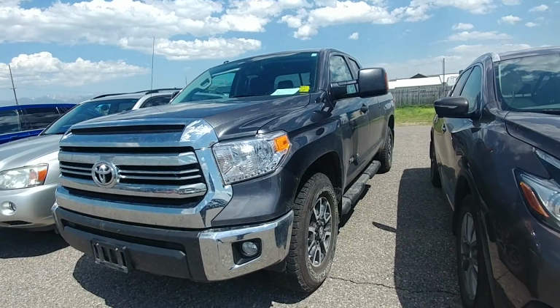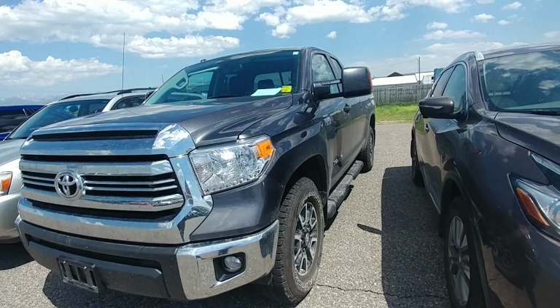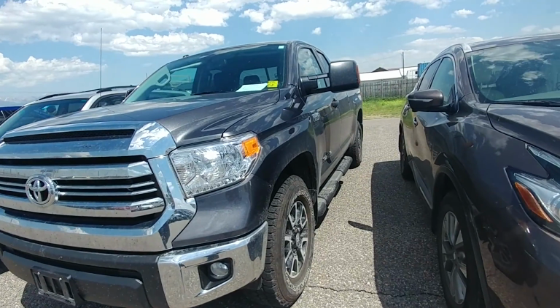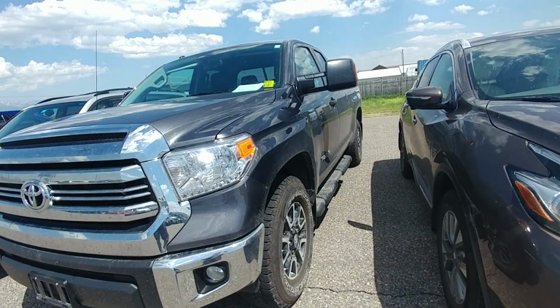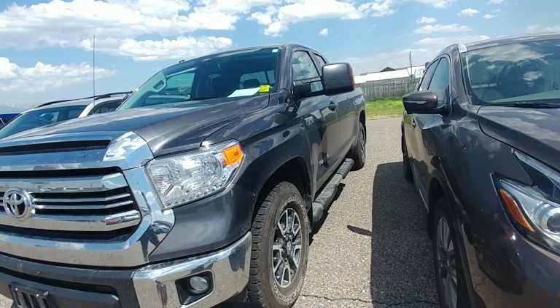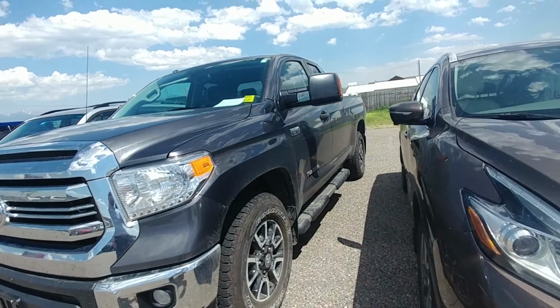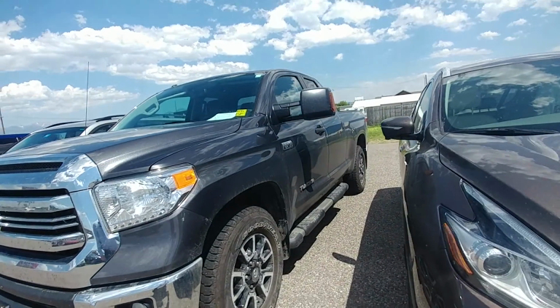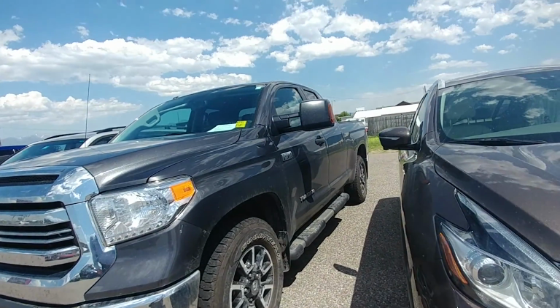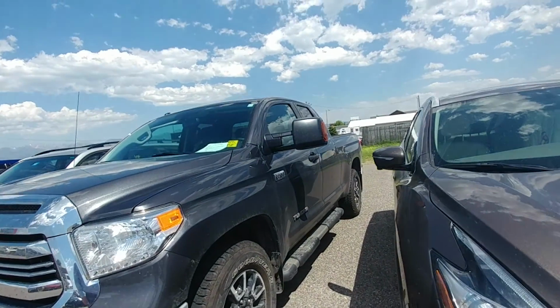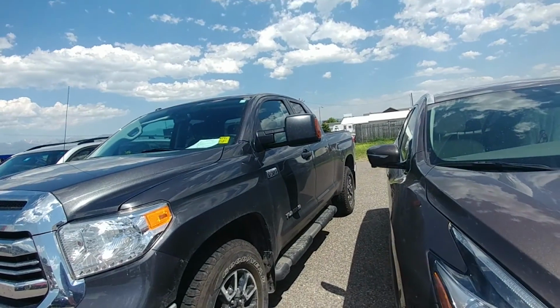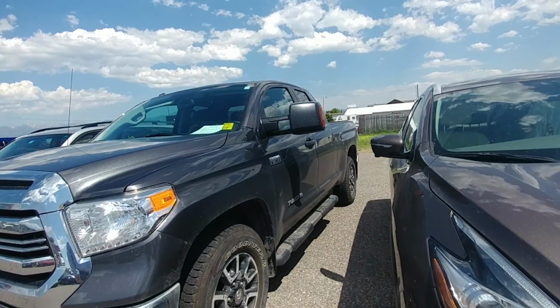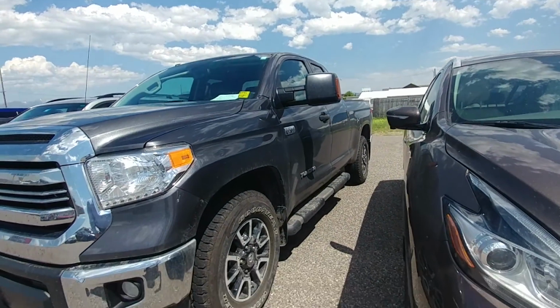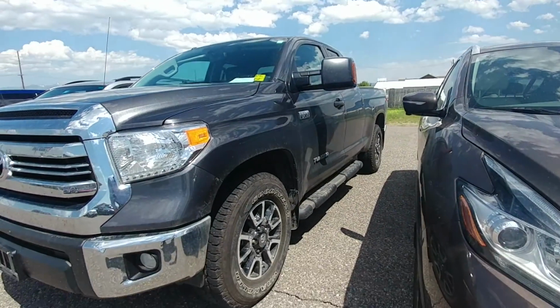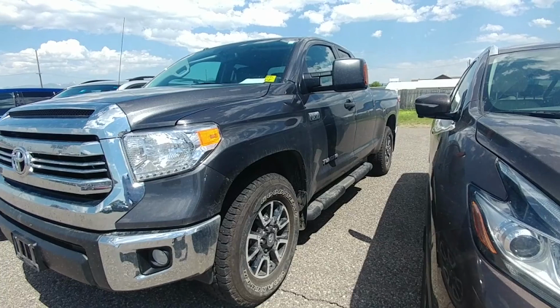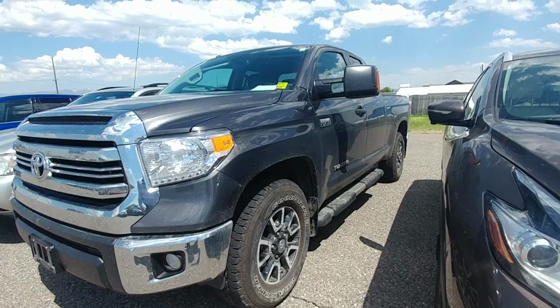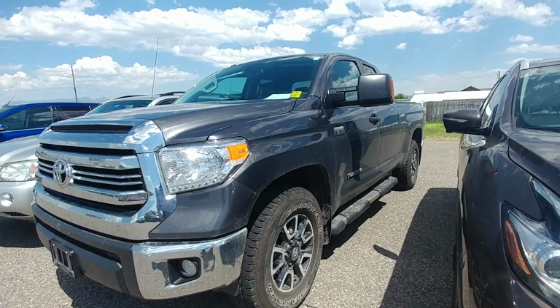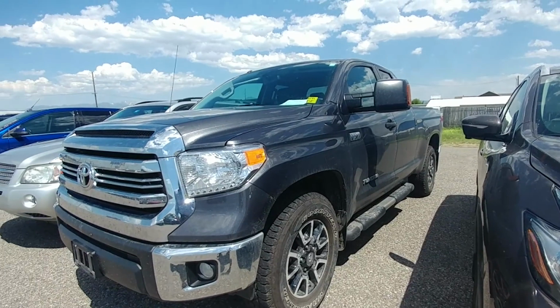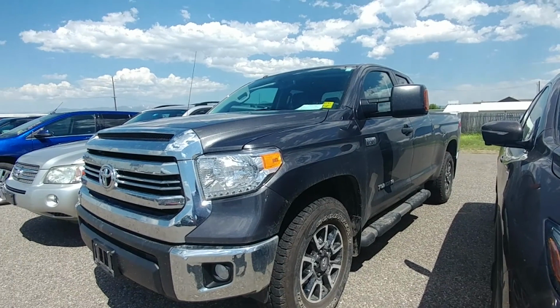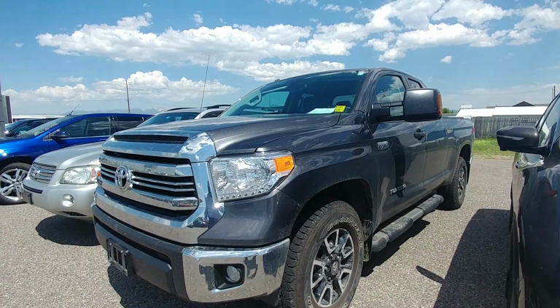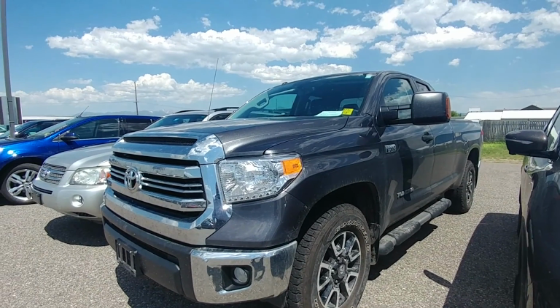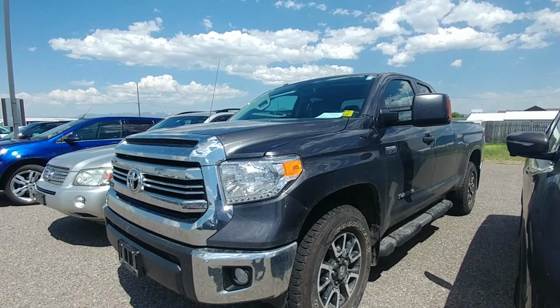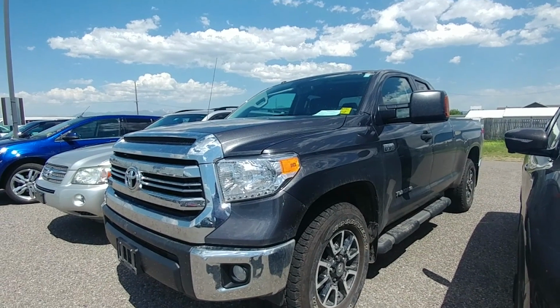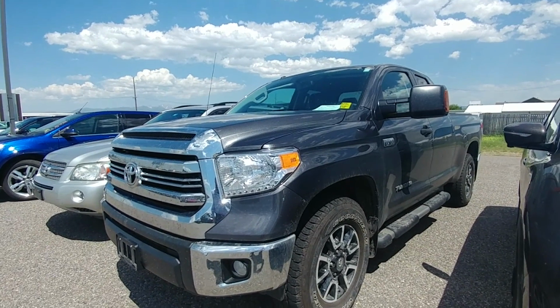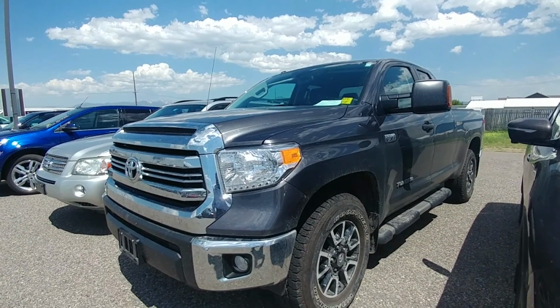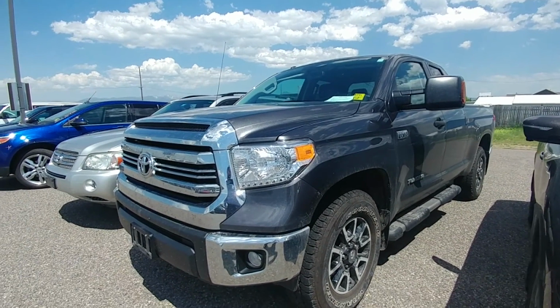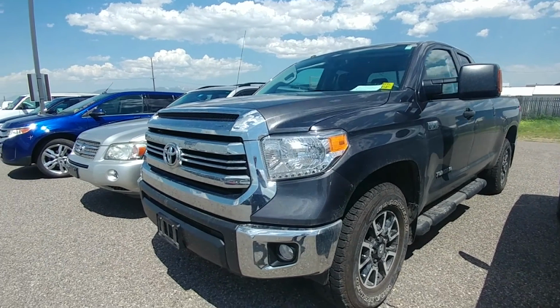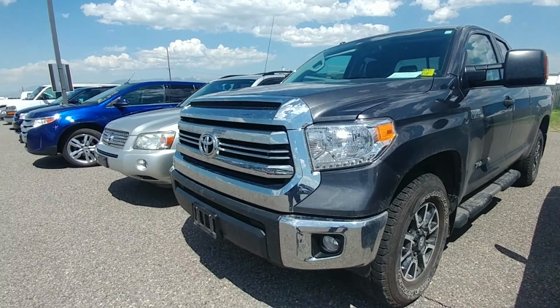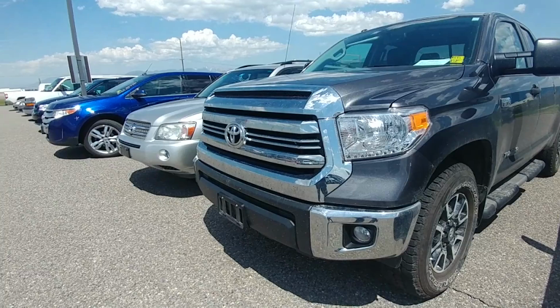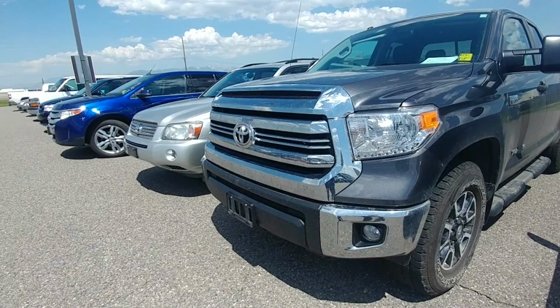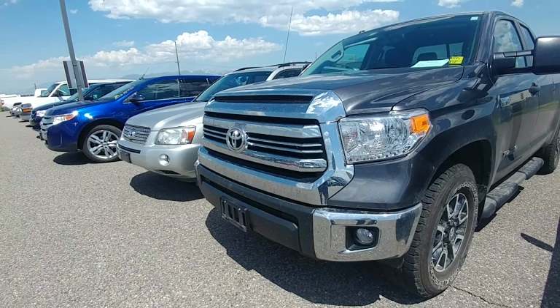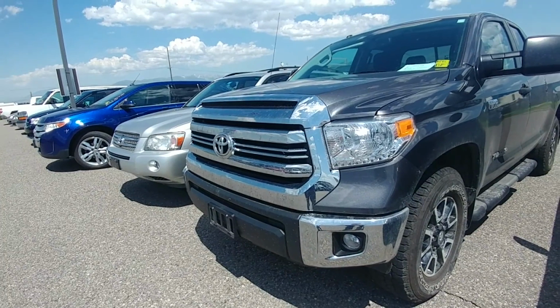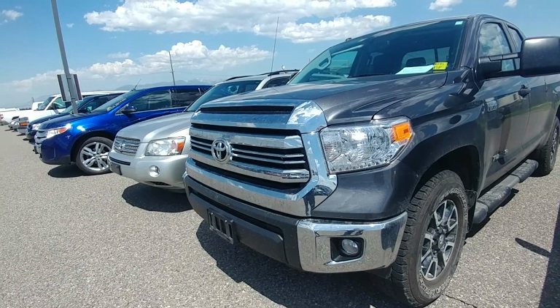It's a 2016 TRD Off-Road Double Cab. It's already got the tow mirrors on it. This is the first year they started with a bigger gas tank — 38 gallon tank — and also with the integrated brake controller. This one was just traded in.